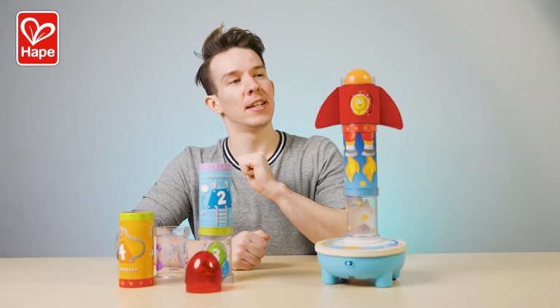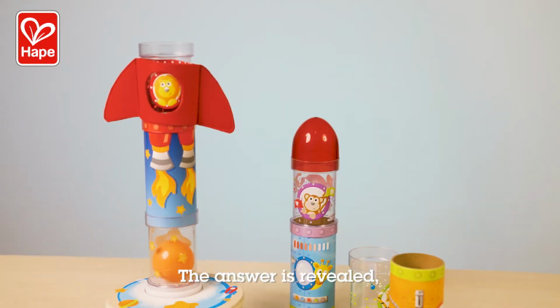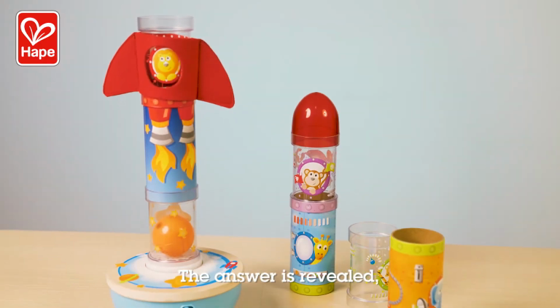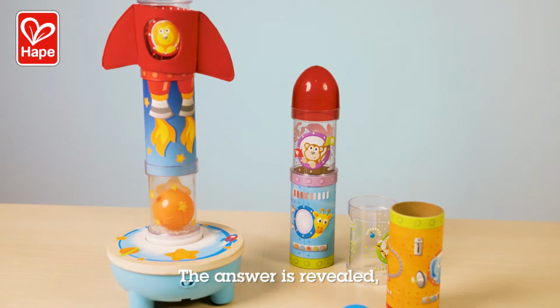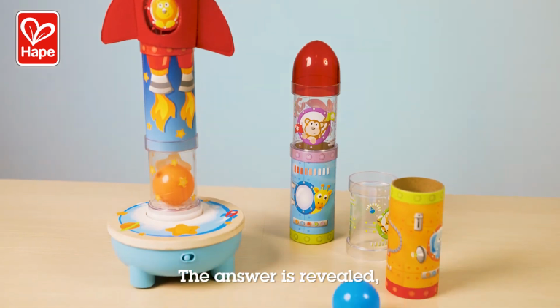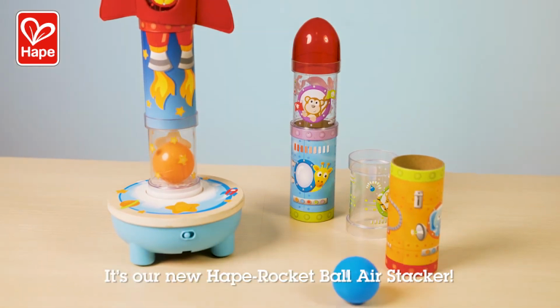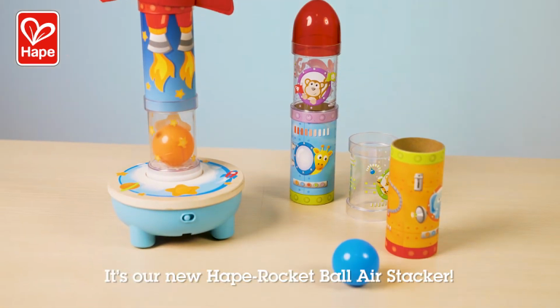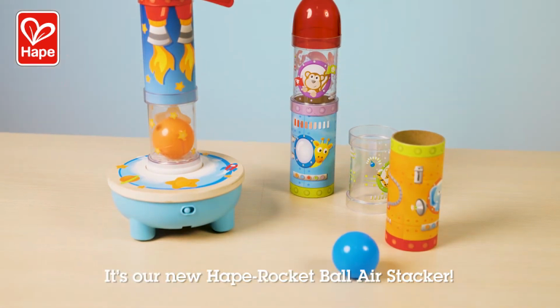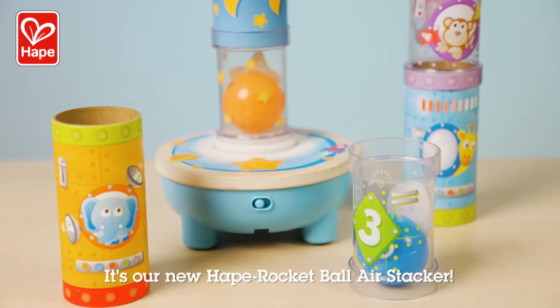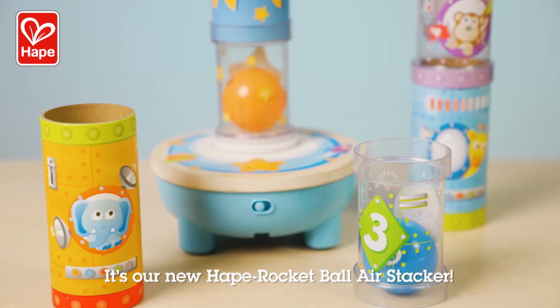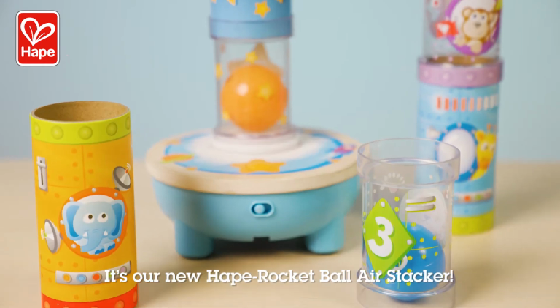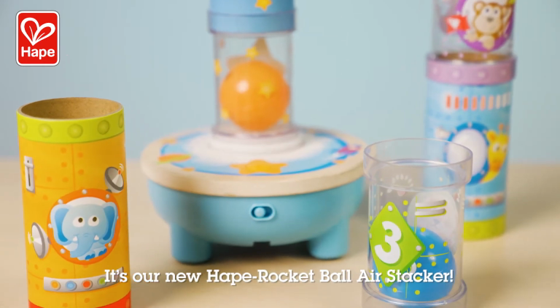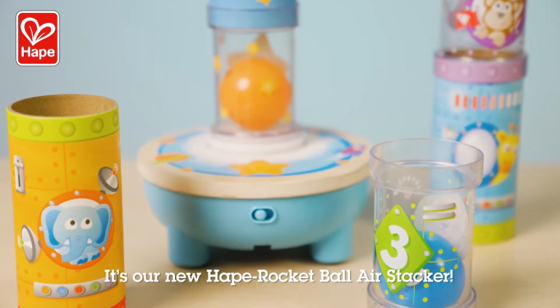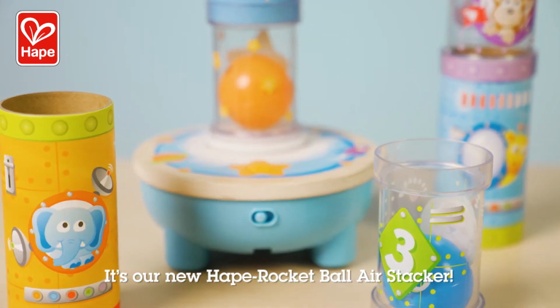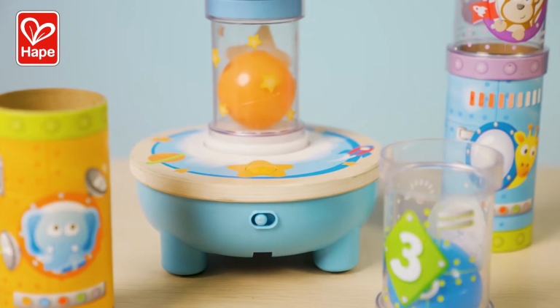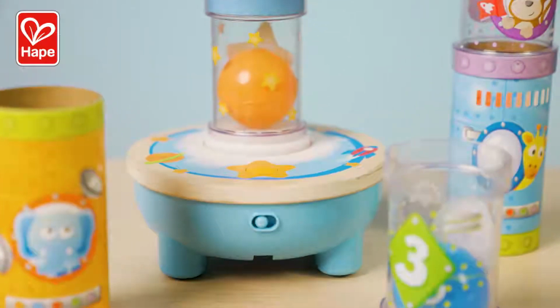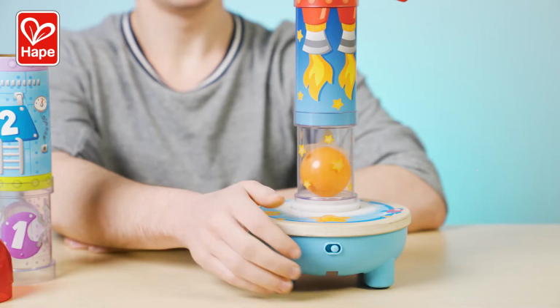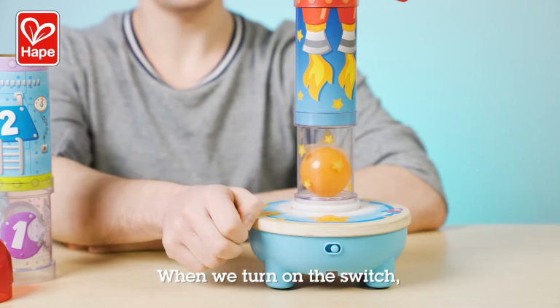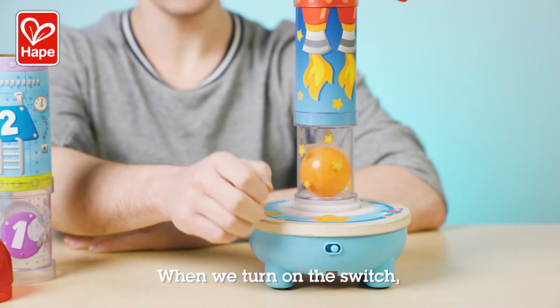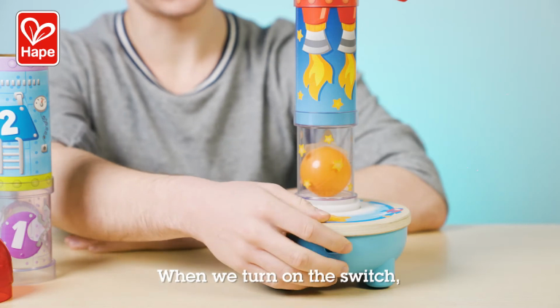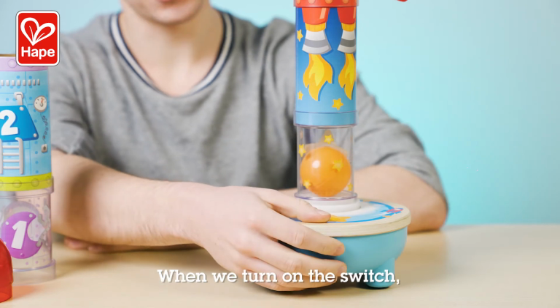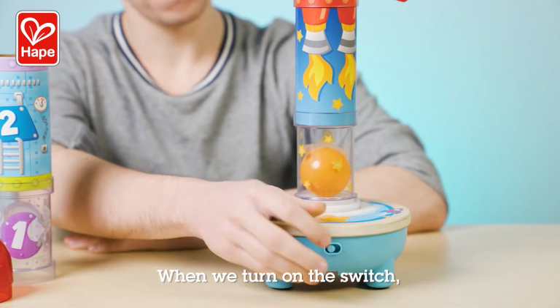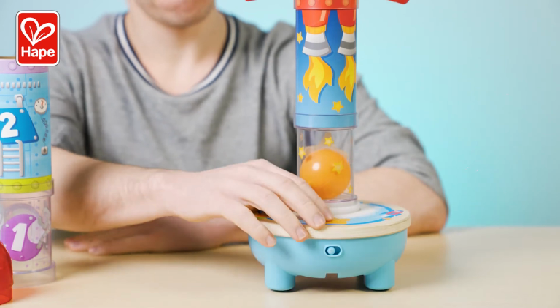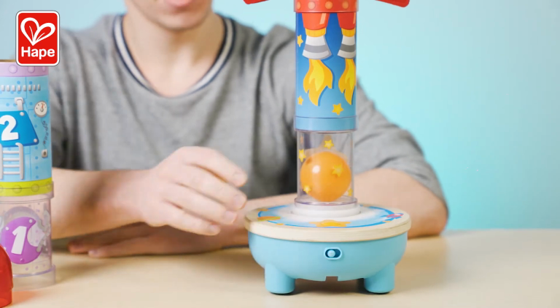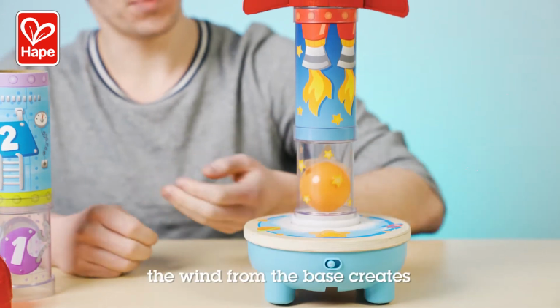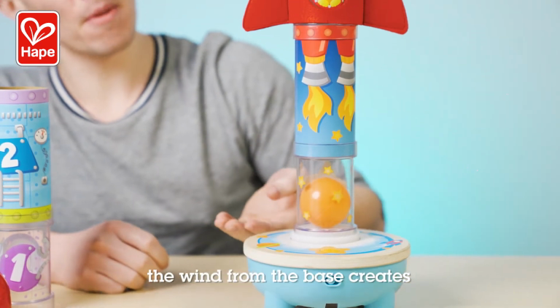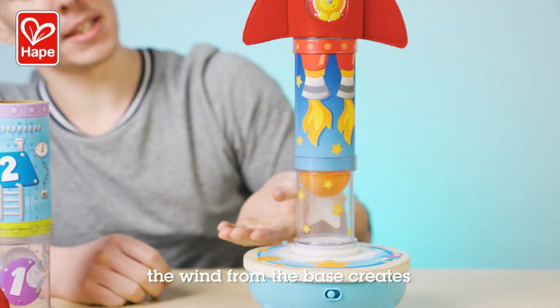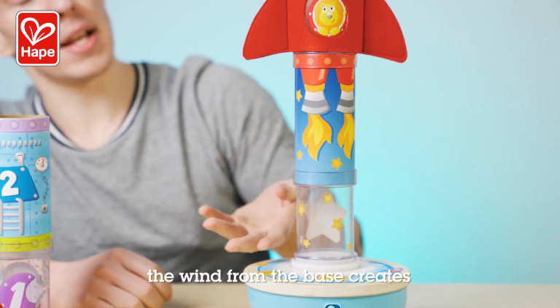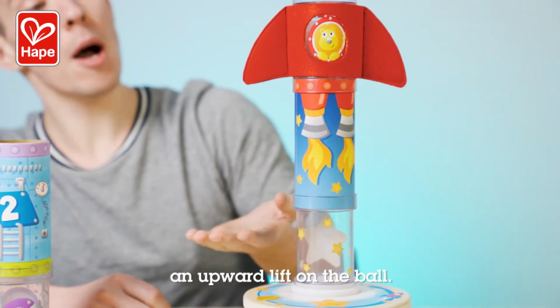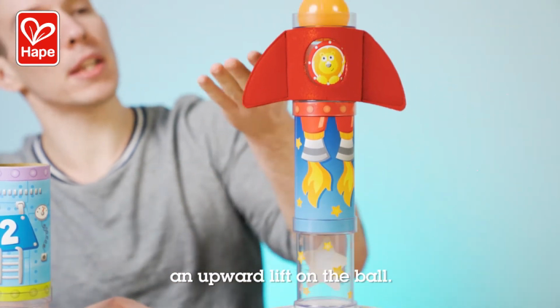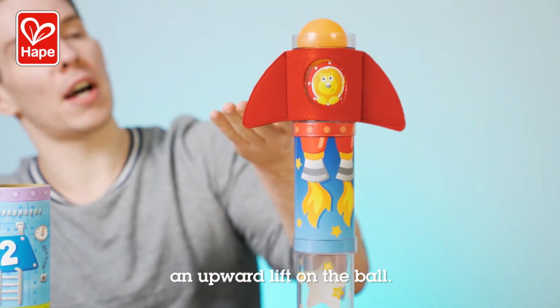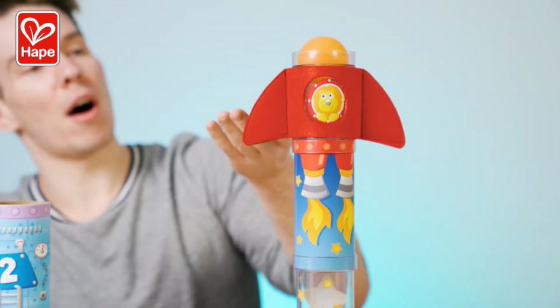The answer is revealed. It's our new HAPE Rocket Ball Air Stacker. When we turn on the switch, the wind from the base creates an upward lift on the ball.